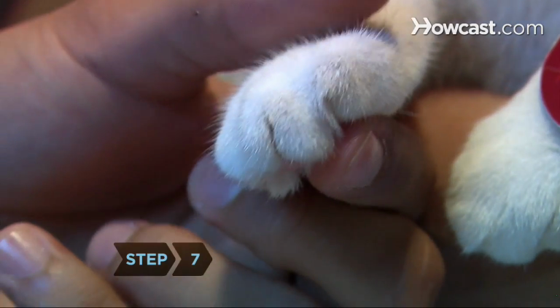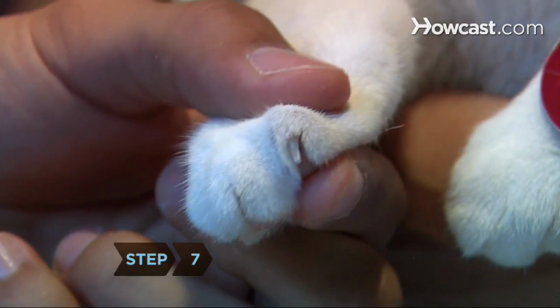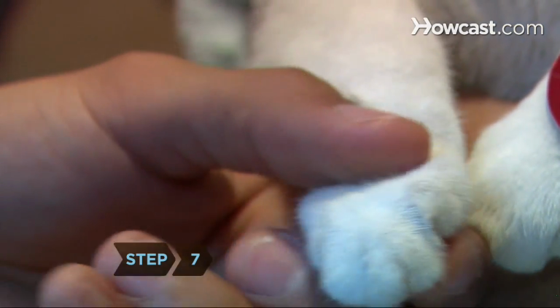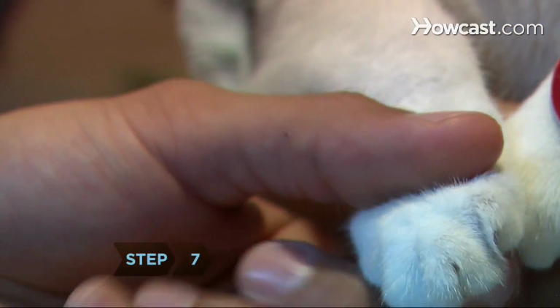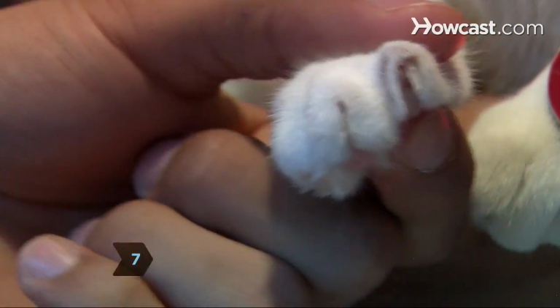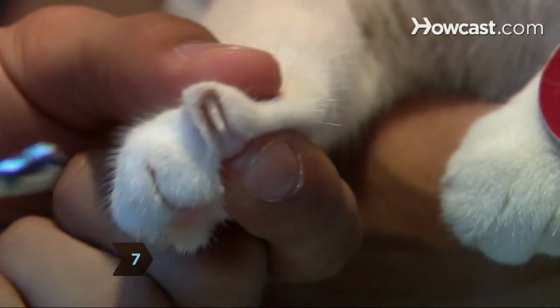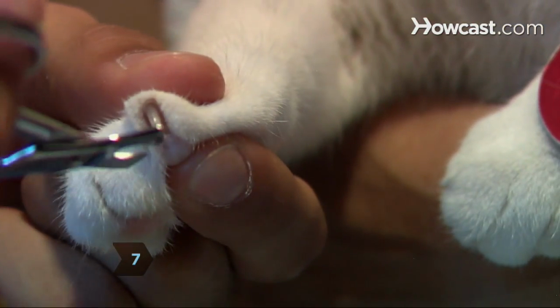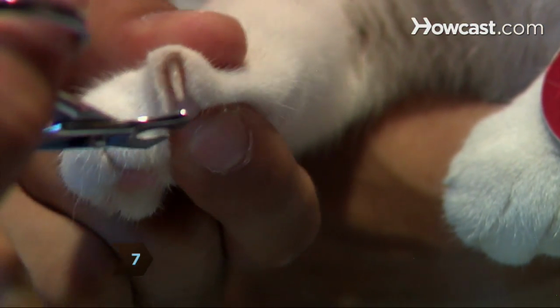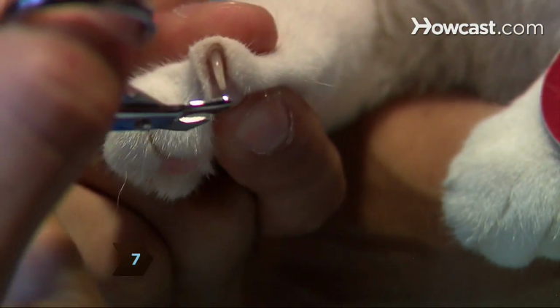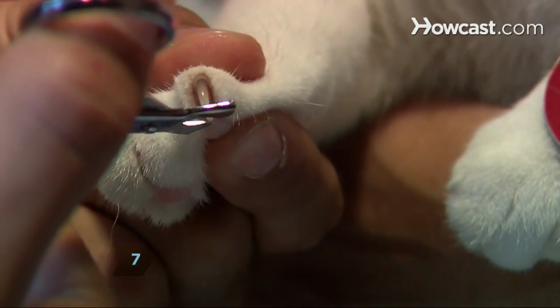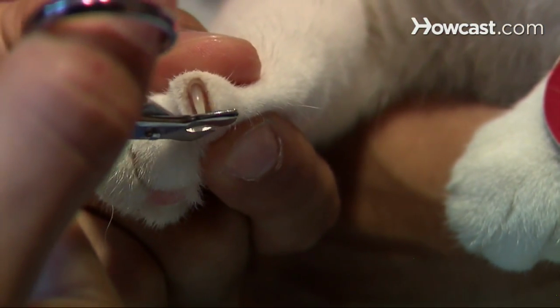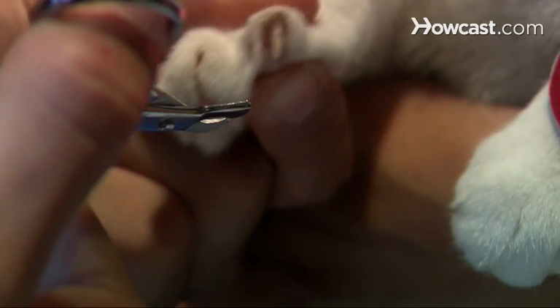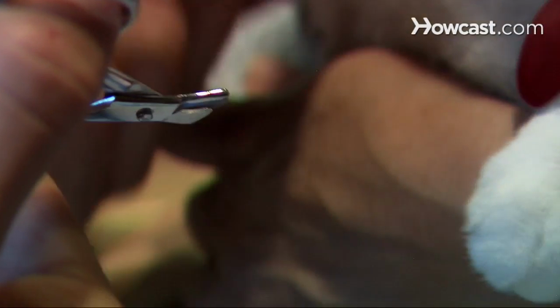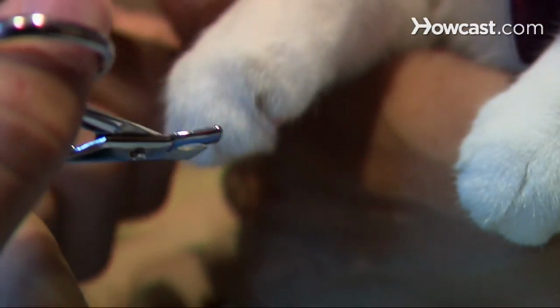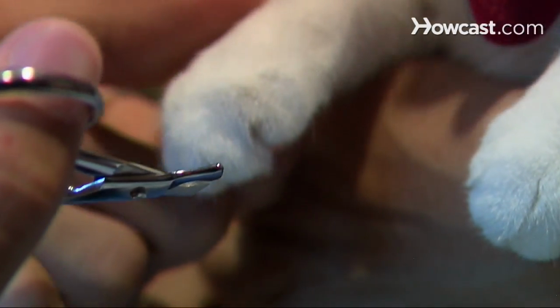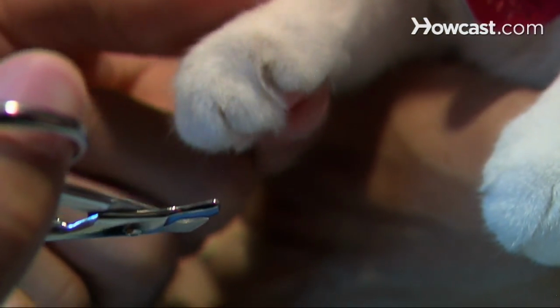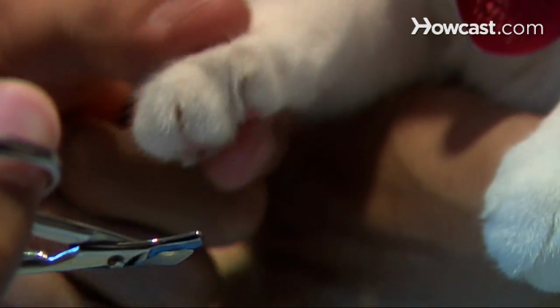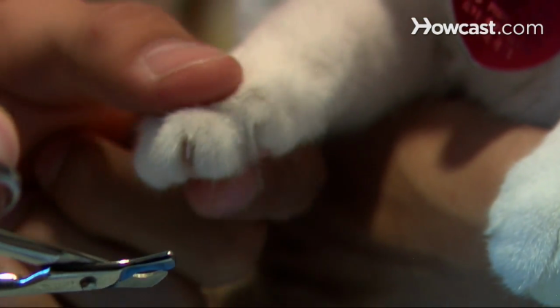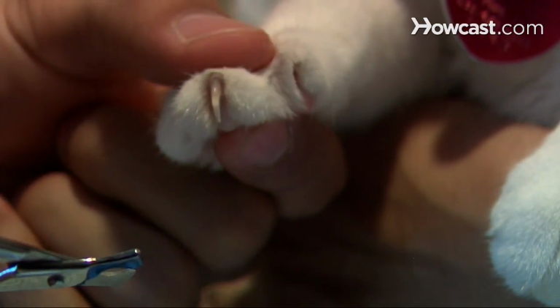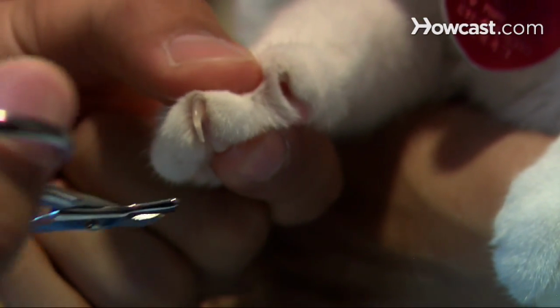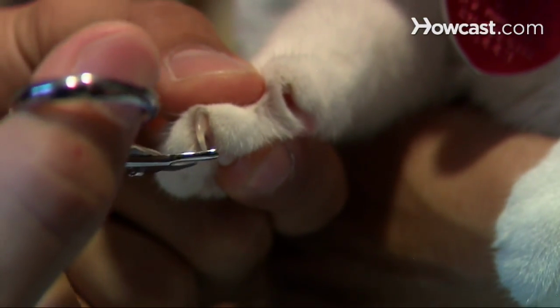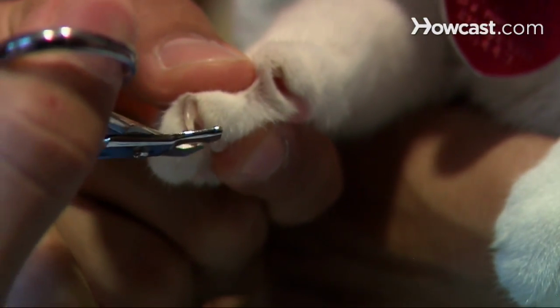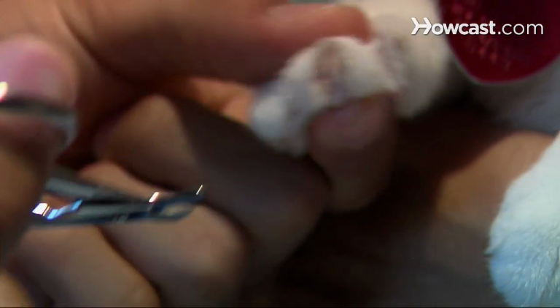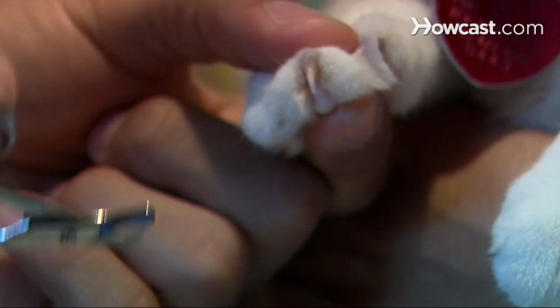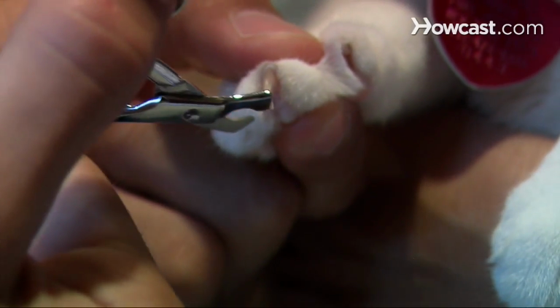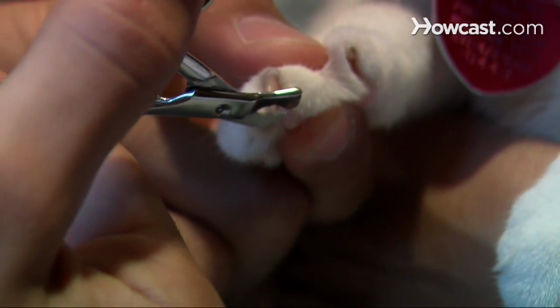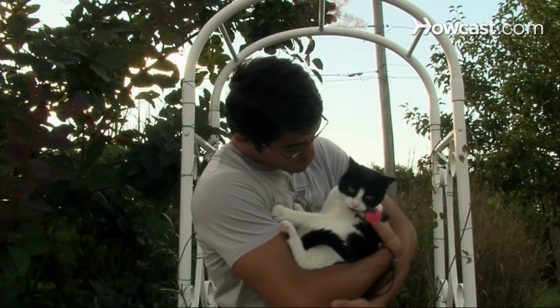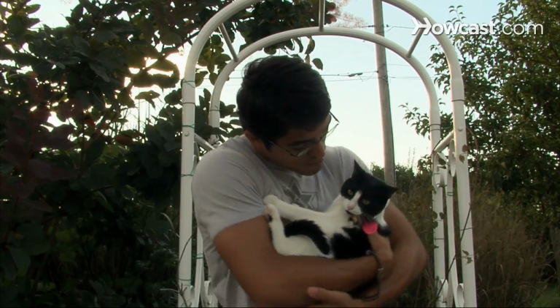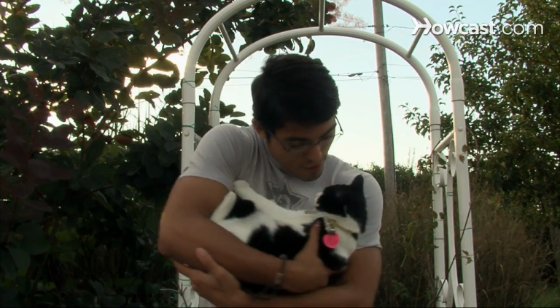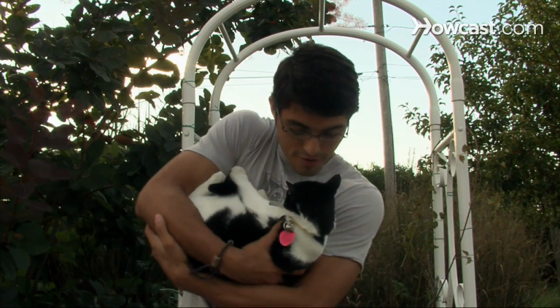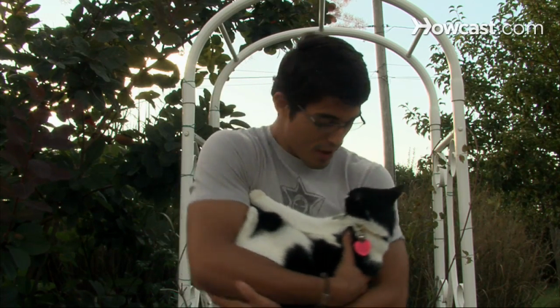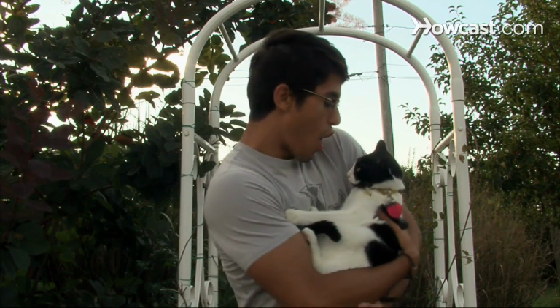Step 7. Your cat's pedicure is no day at the spa, for either of you, but the more you handle his feet, the less stressed he'll be. So be slow but consistent, clipping even just one nail per day until they're all done. He'll be a calmer customer within a few months.